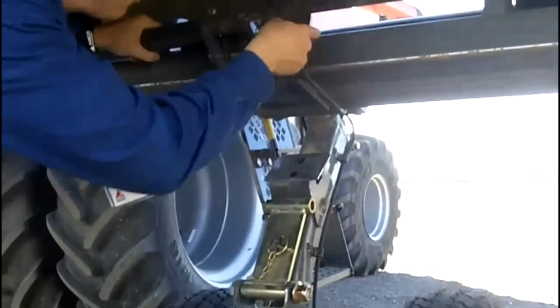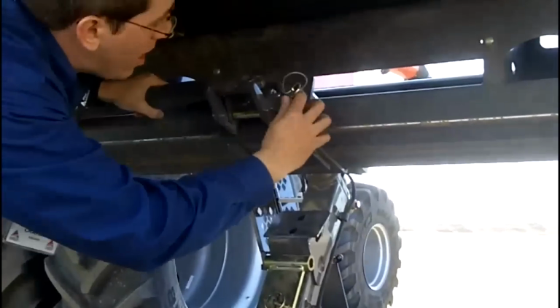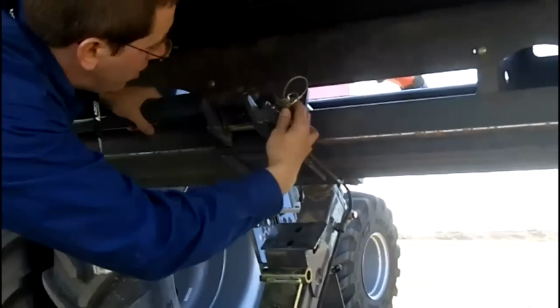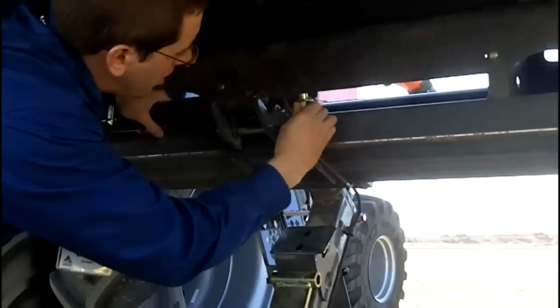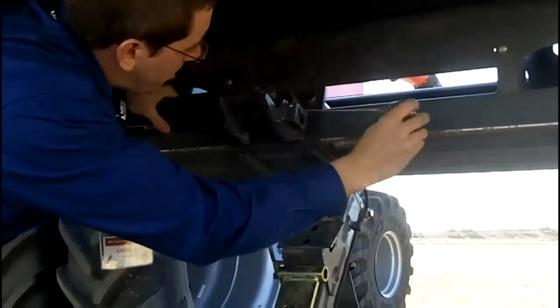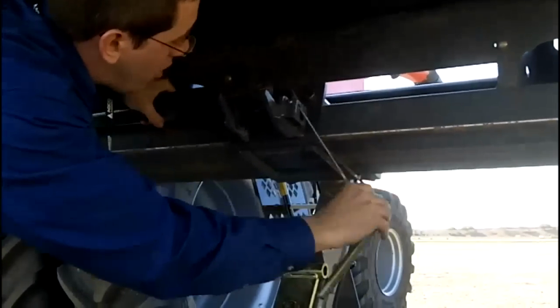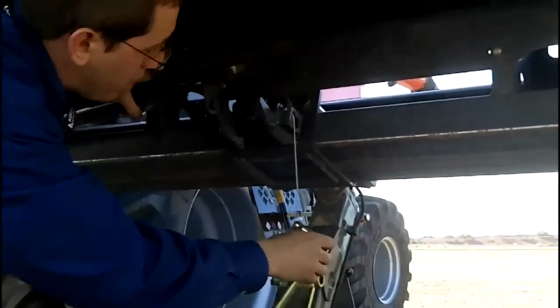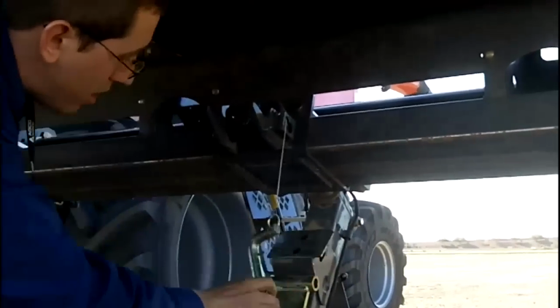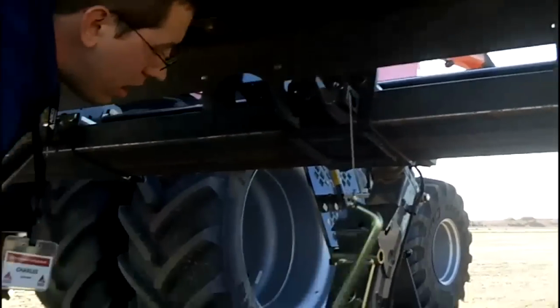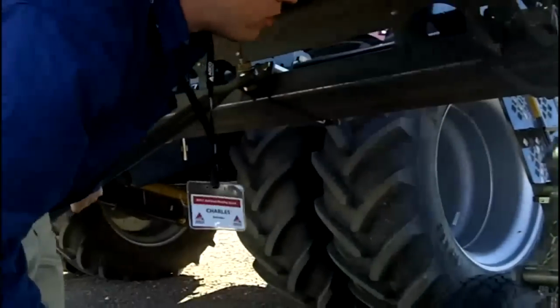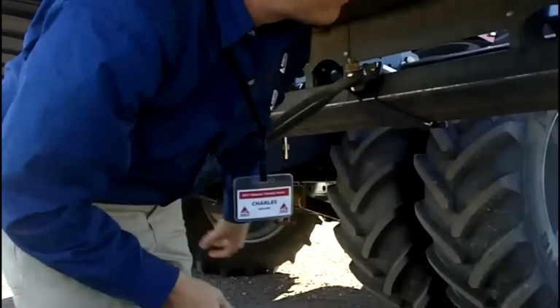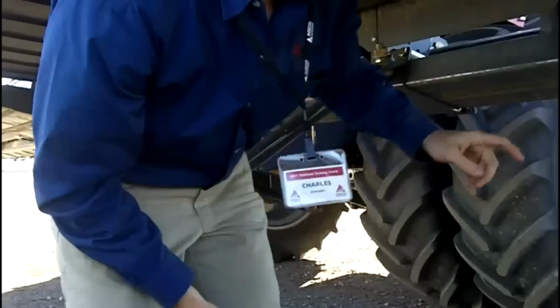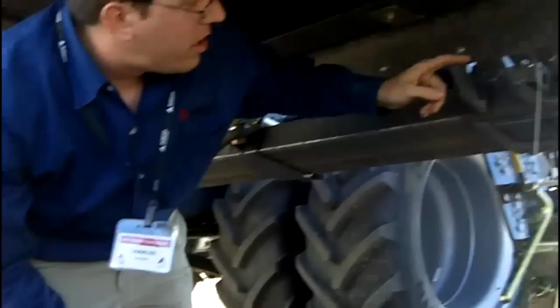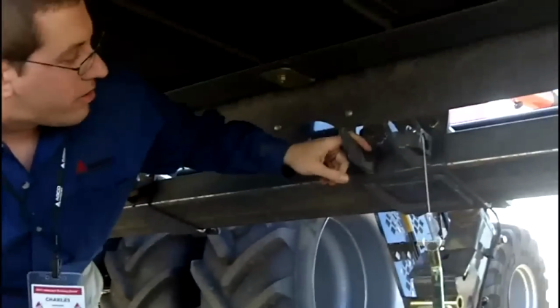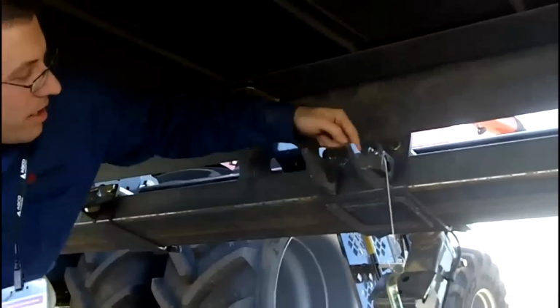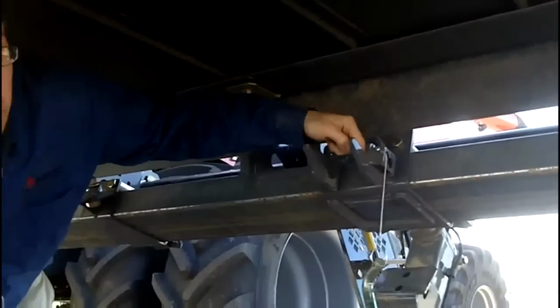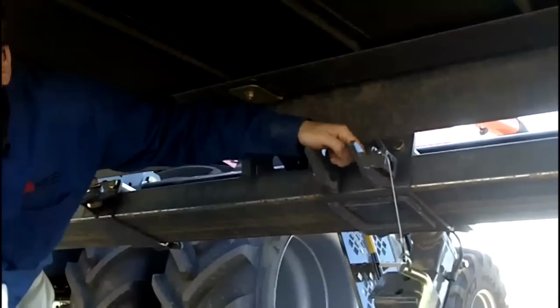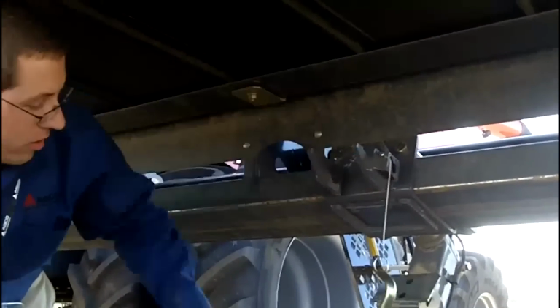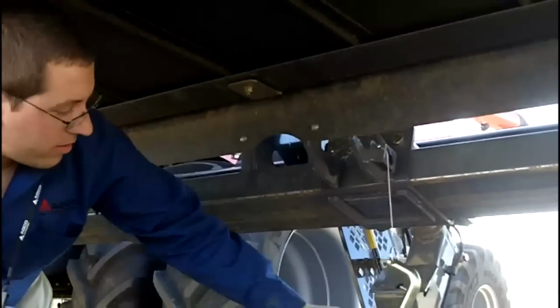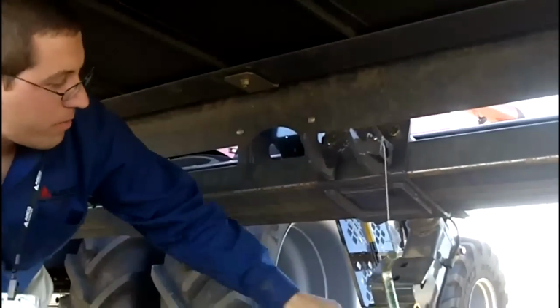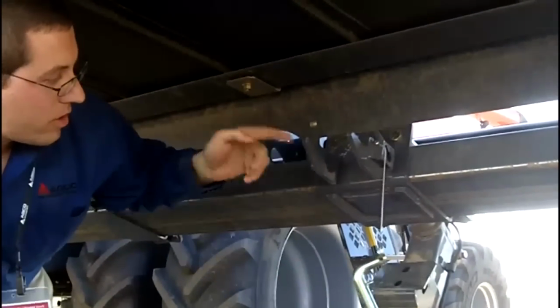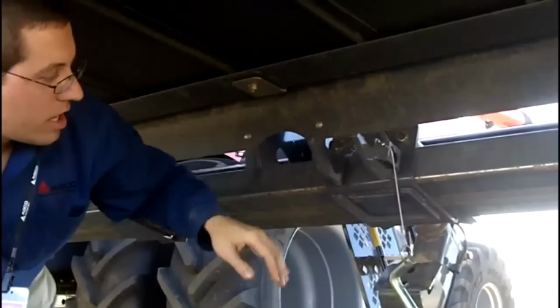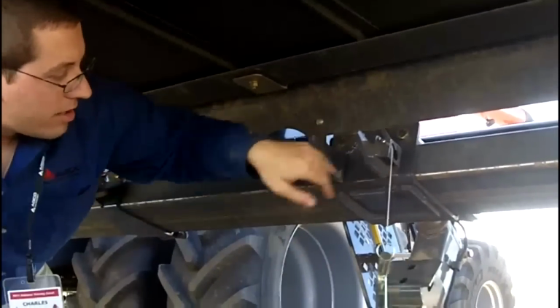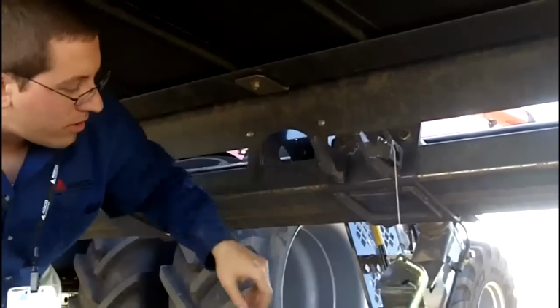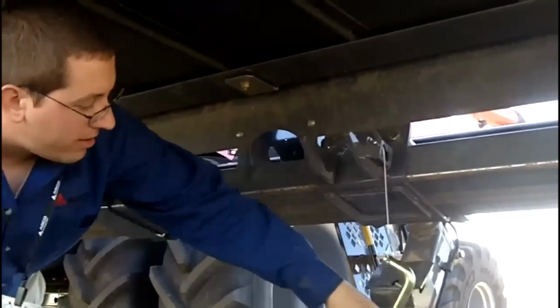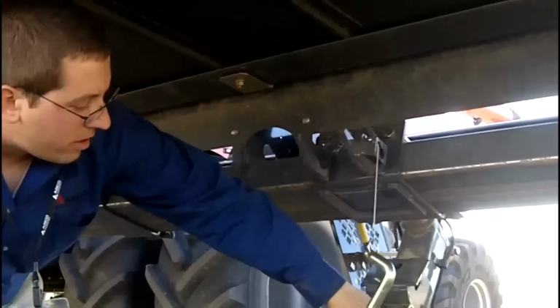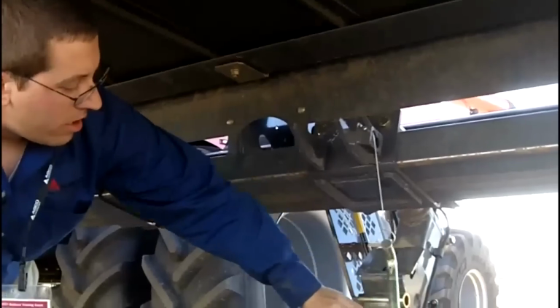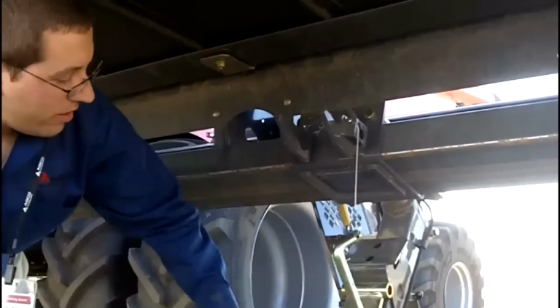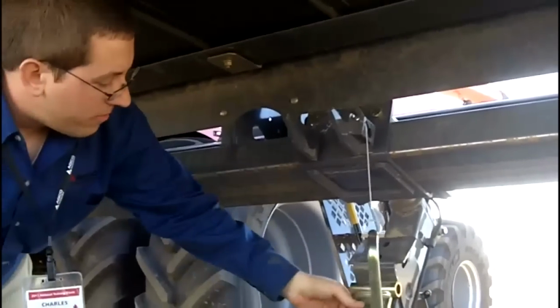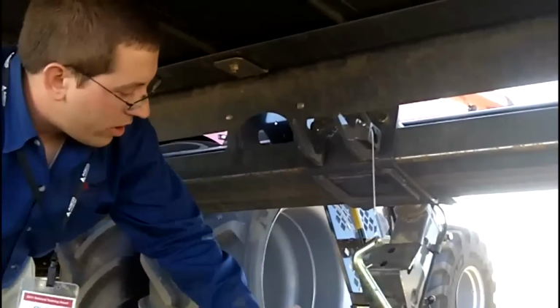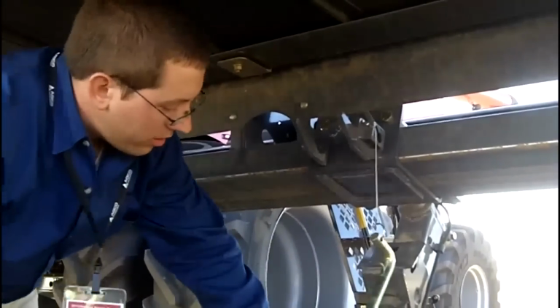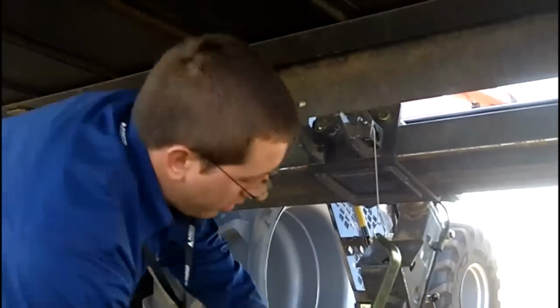So right now, take this pin out. The real nice thing that they did here is they made these weldments. So when I put this right up into position, this pin just slides in real easy, so when I go like this here.